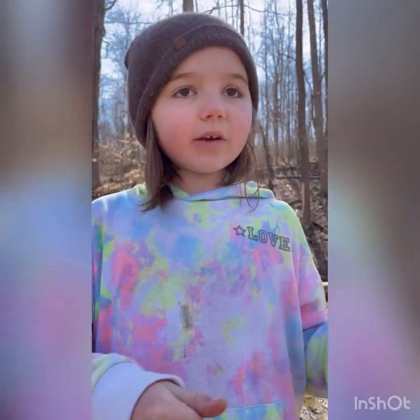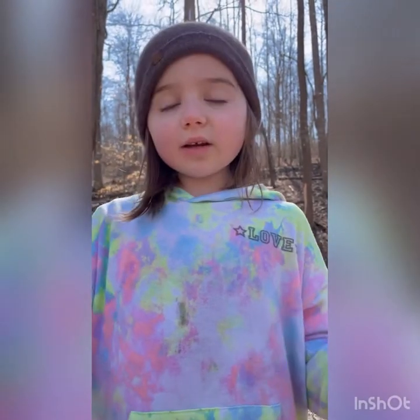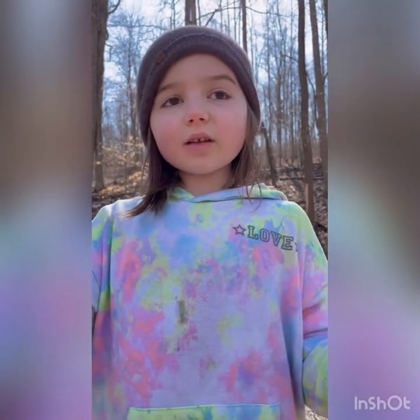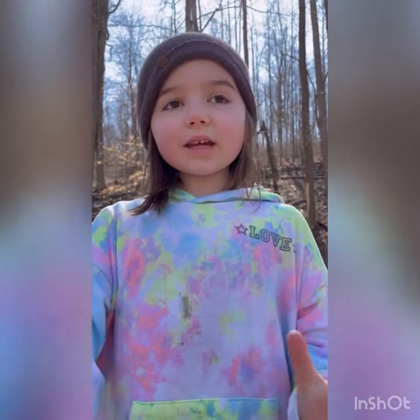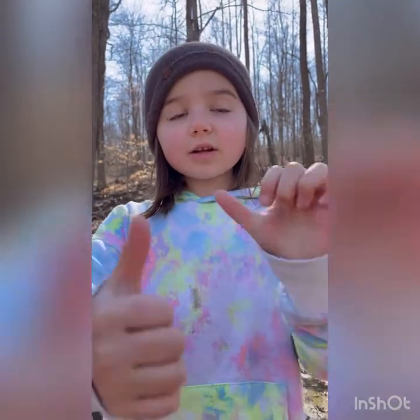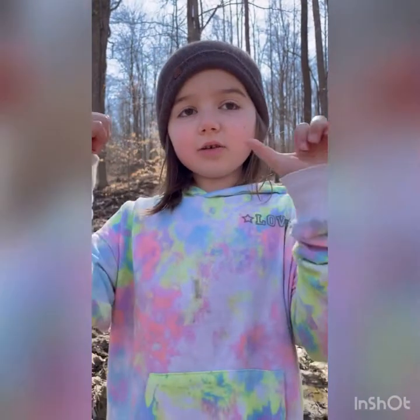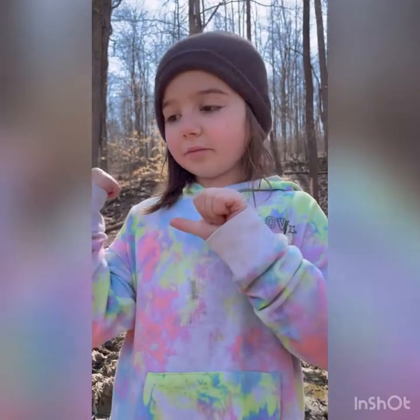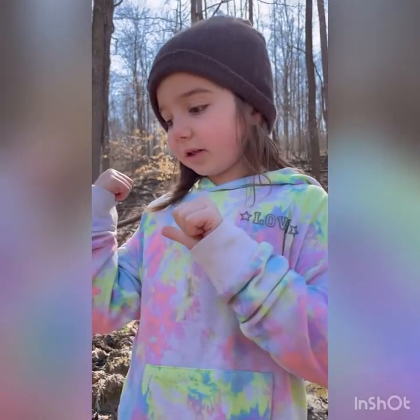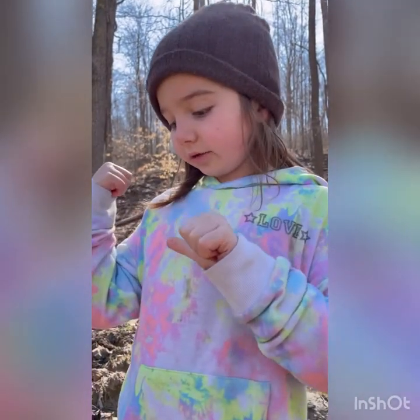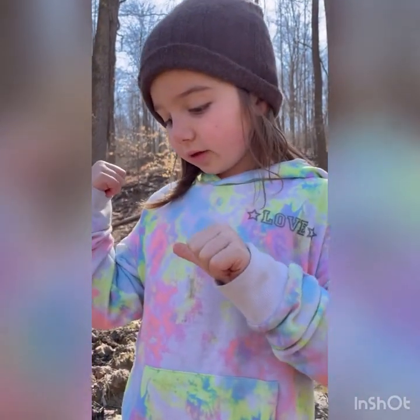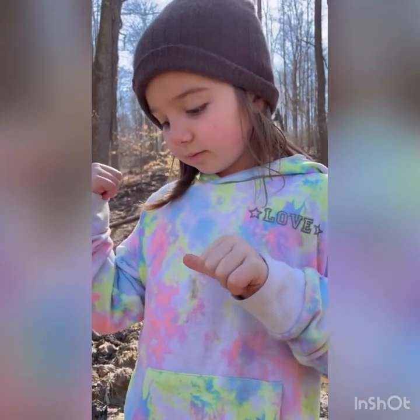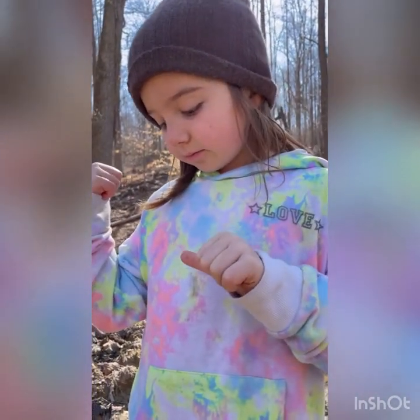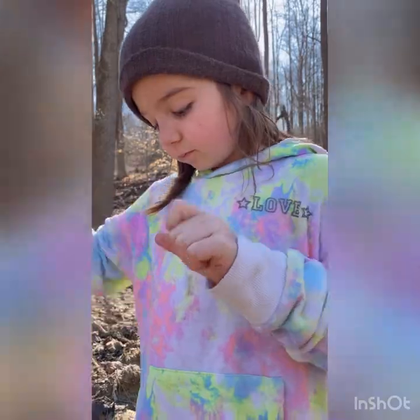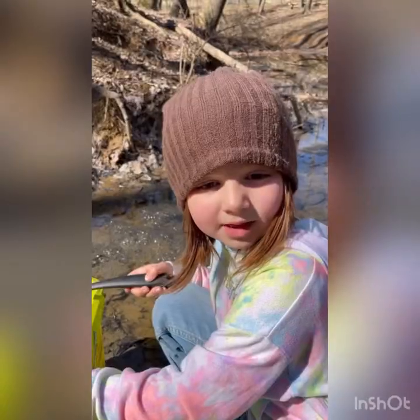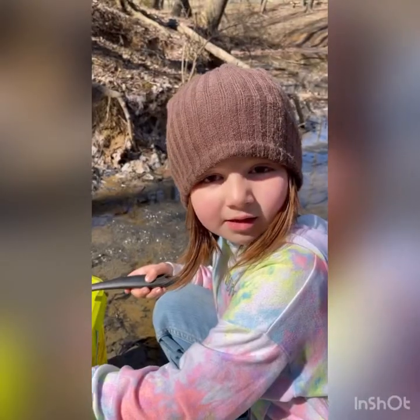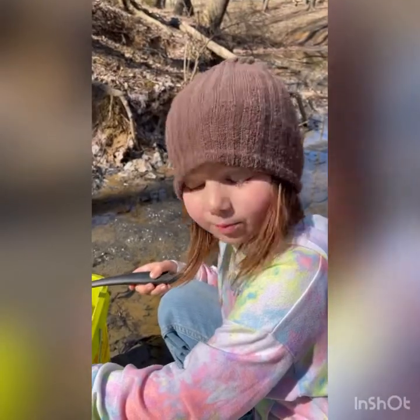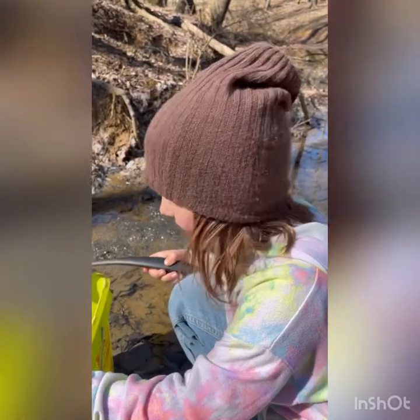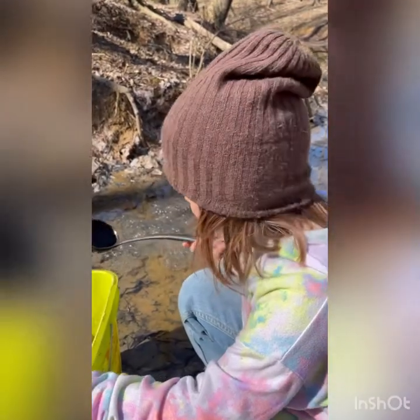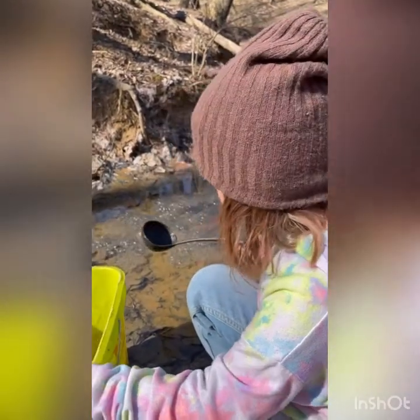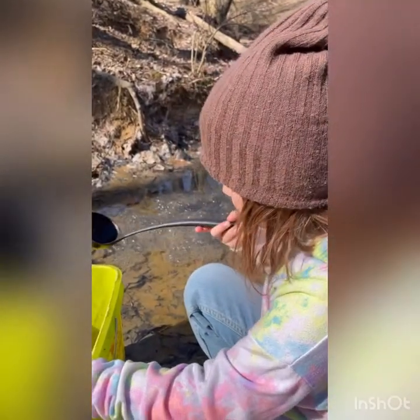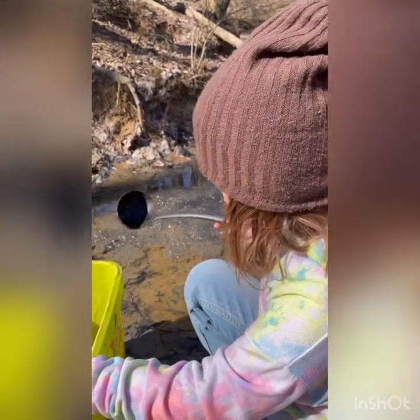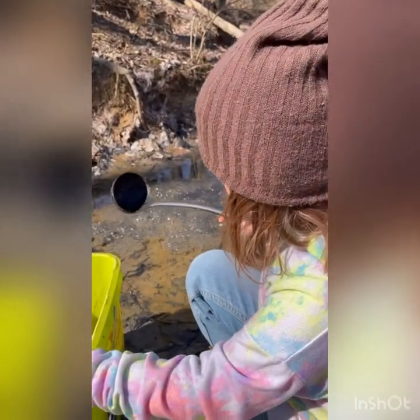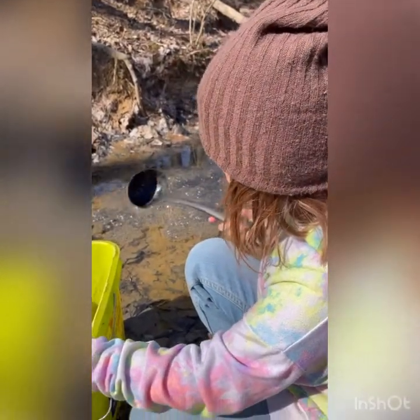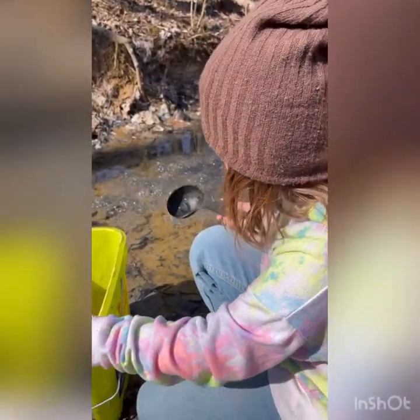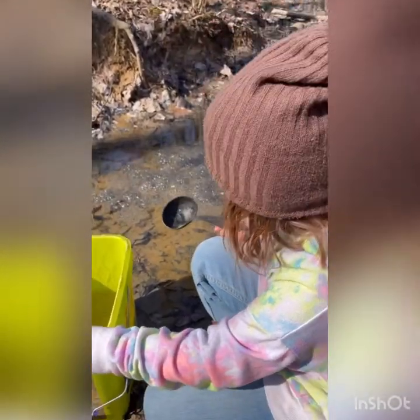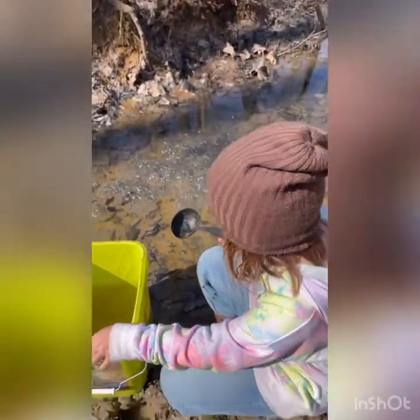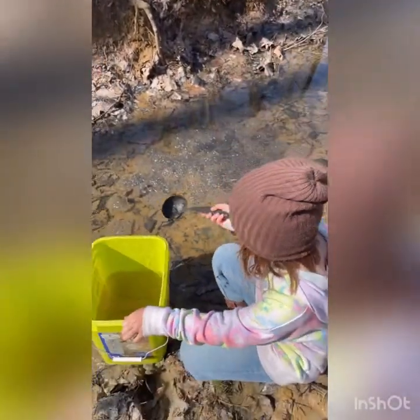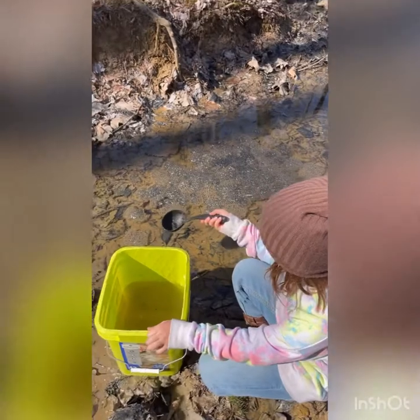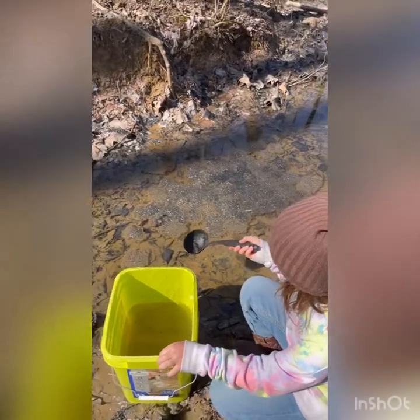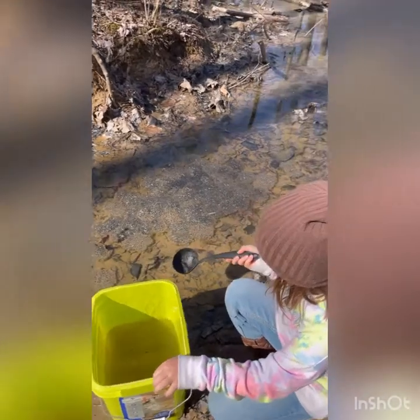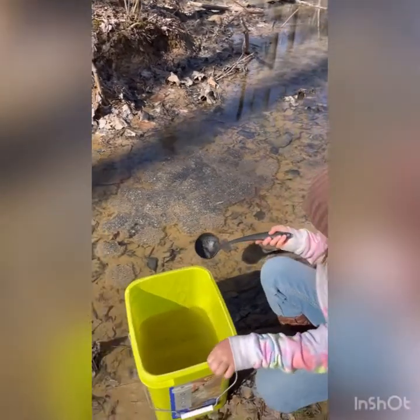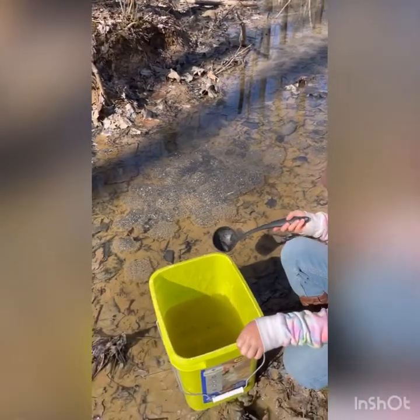I think we're going to go grab some materials. We're back and we have a bucket and ladle, so I think it's time to scoop the frog eggs.